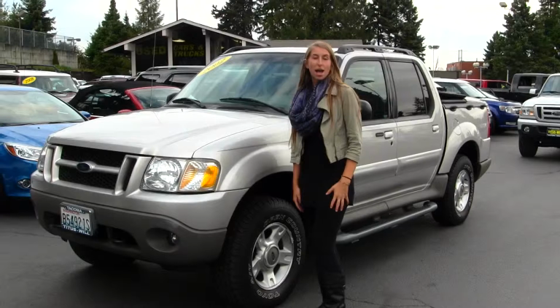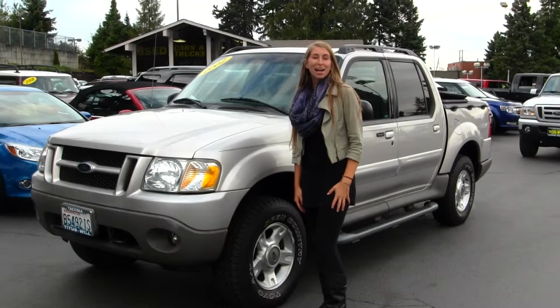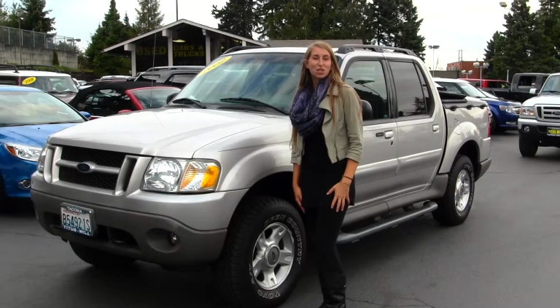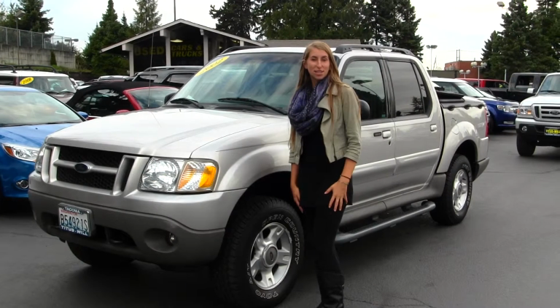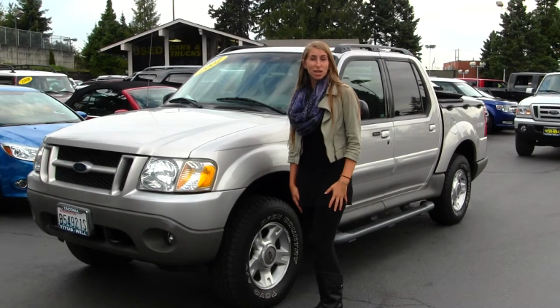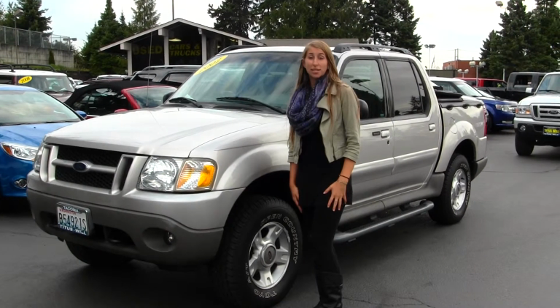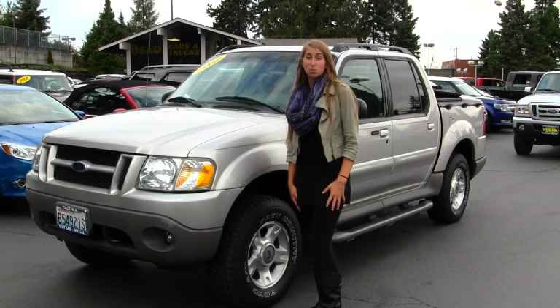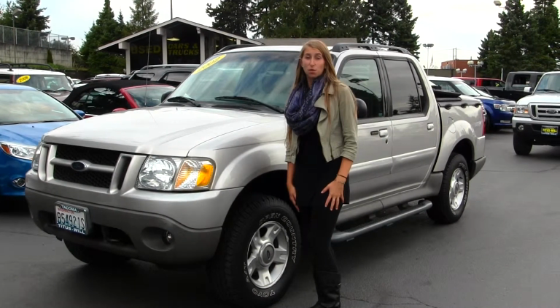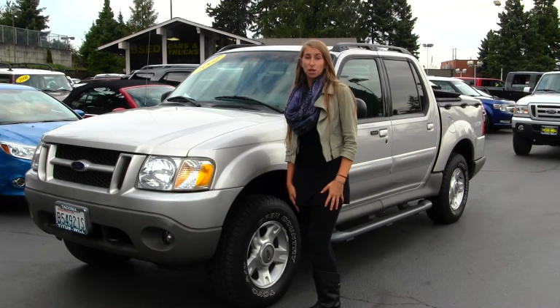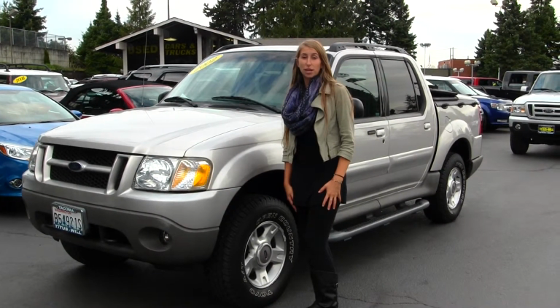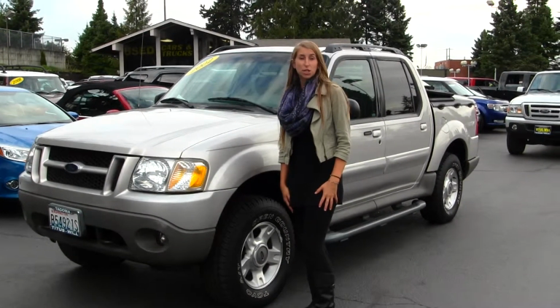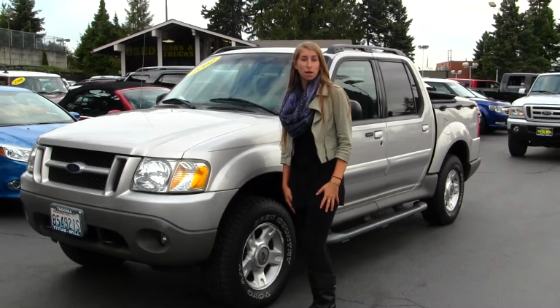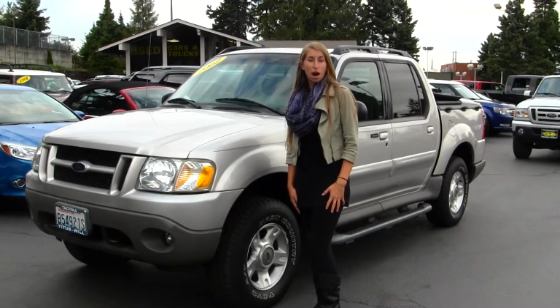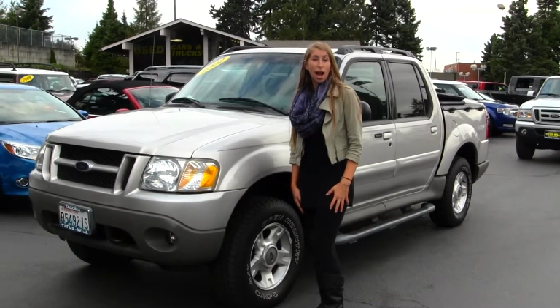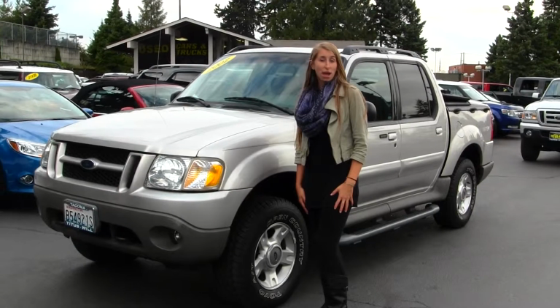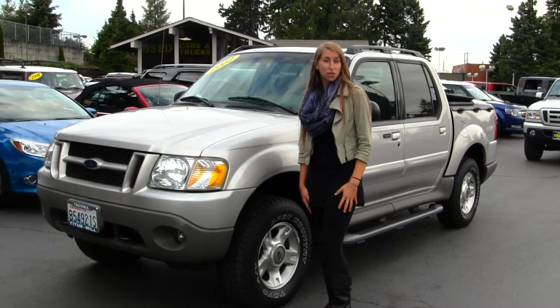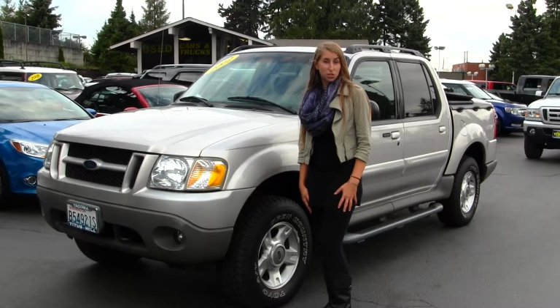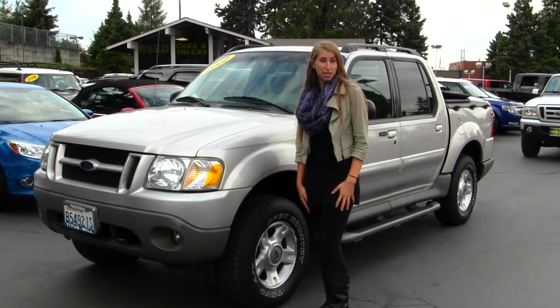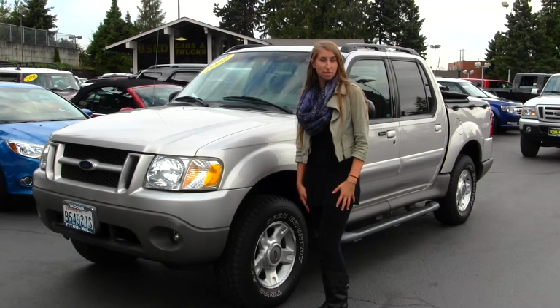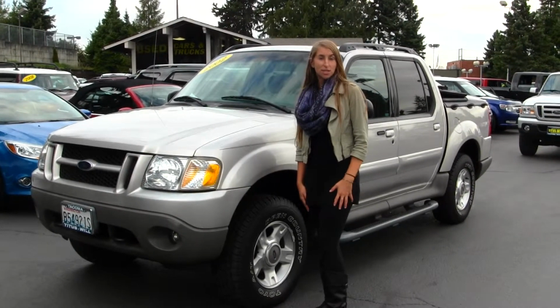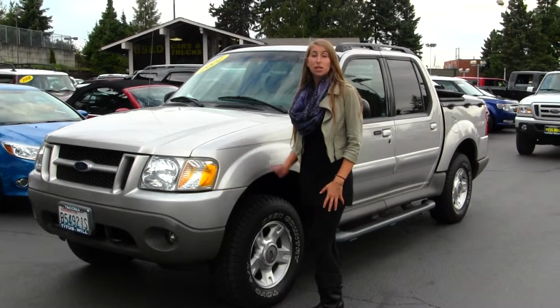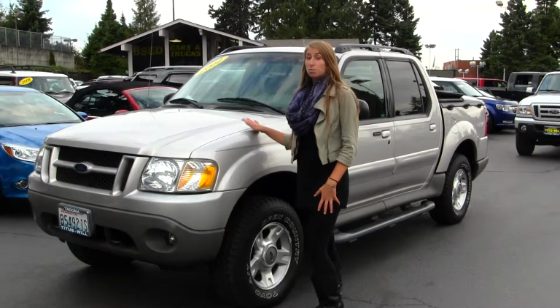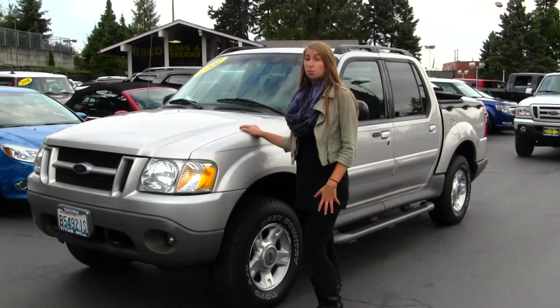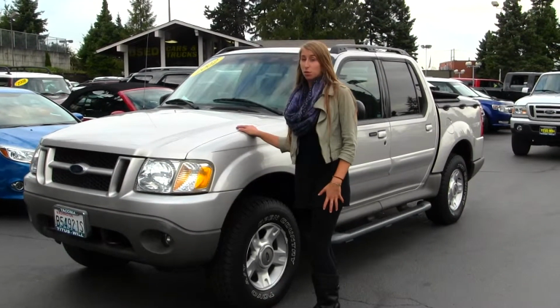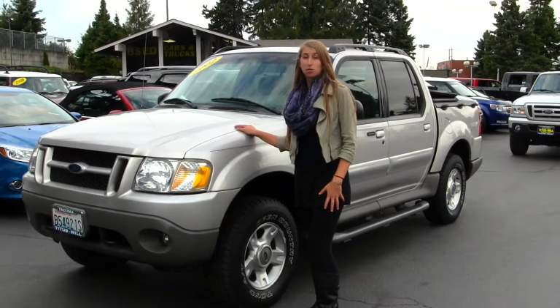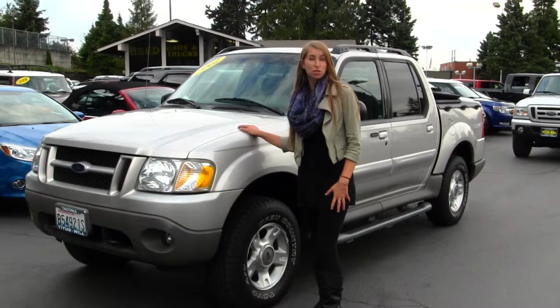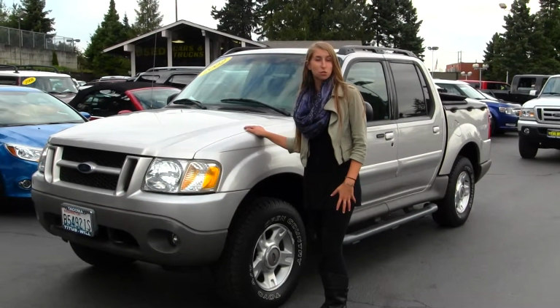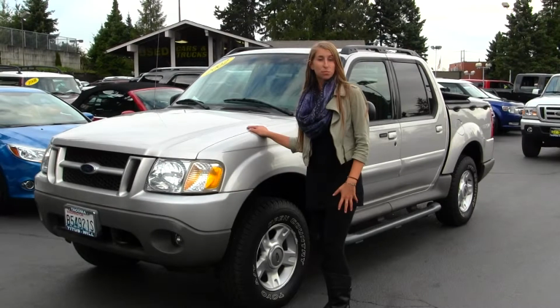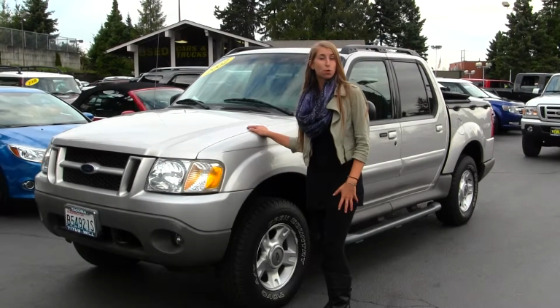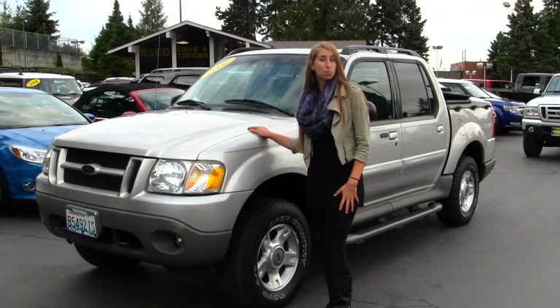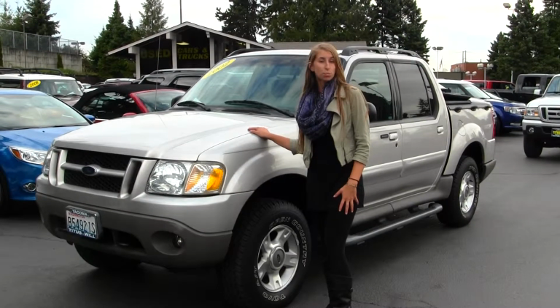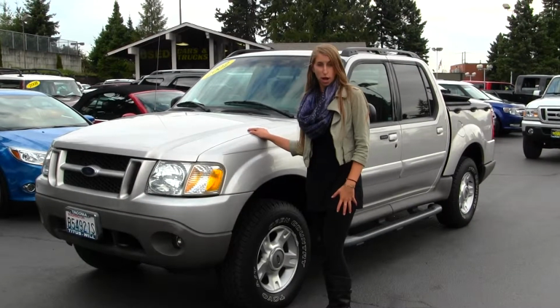Hi, this is Chelsea. Today I'm at Titusville Ford, located in Tacoma, off I-5 and 38th Street exit. Today we're looking at this beautiful Pewter 2002 Ford Explorer Sport Track.